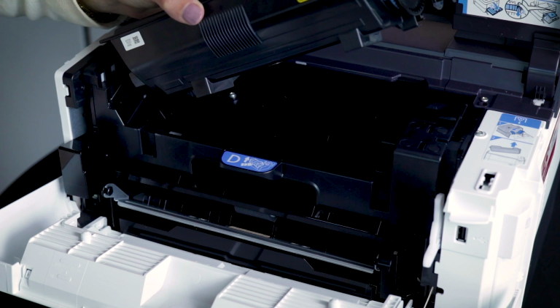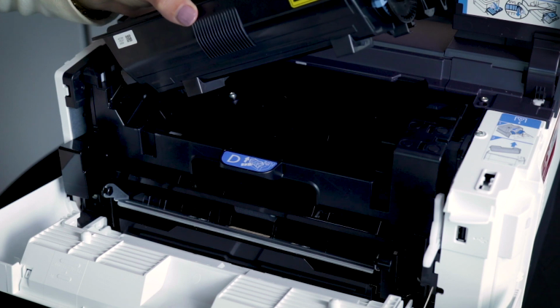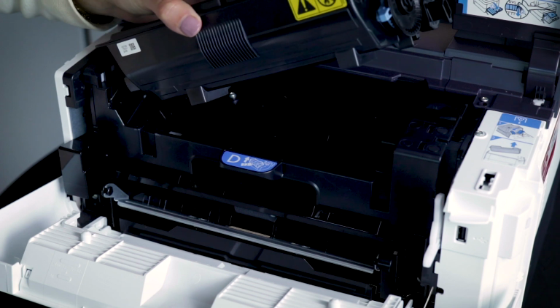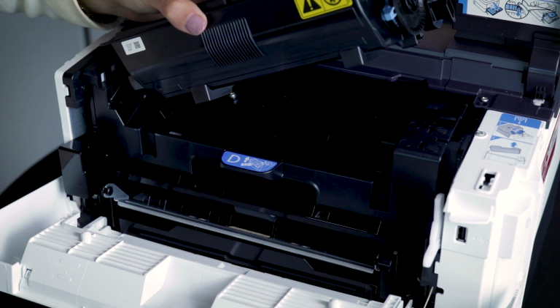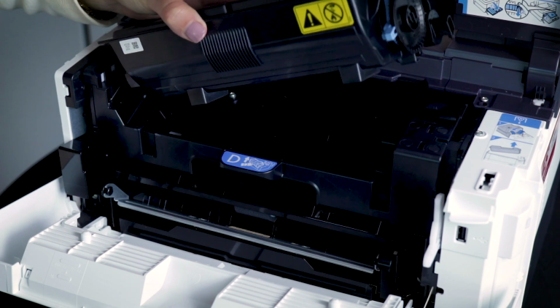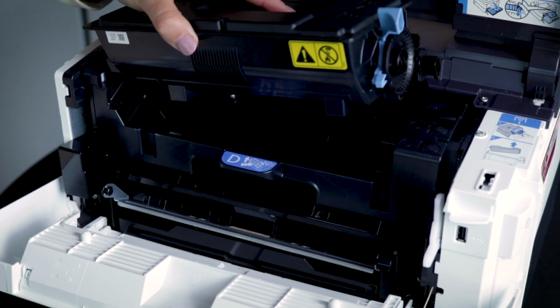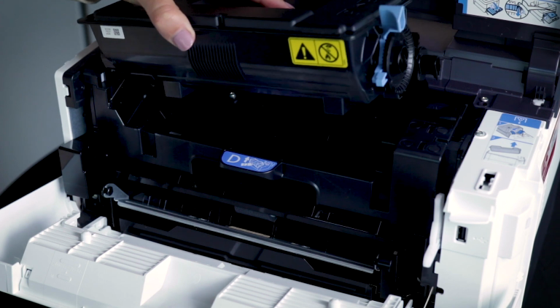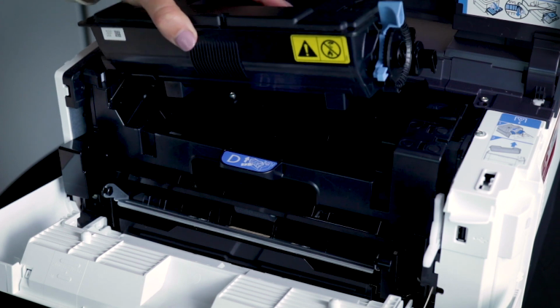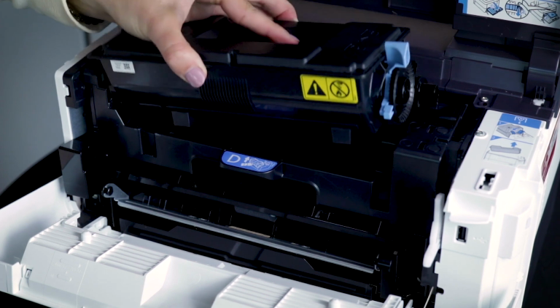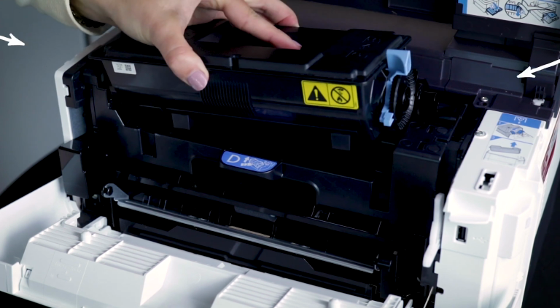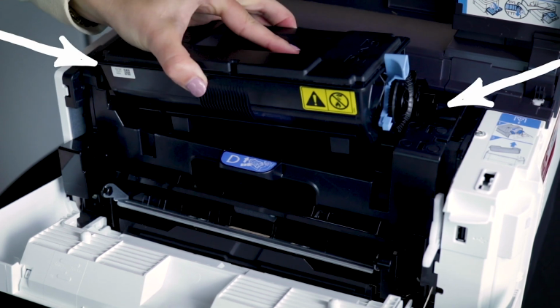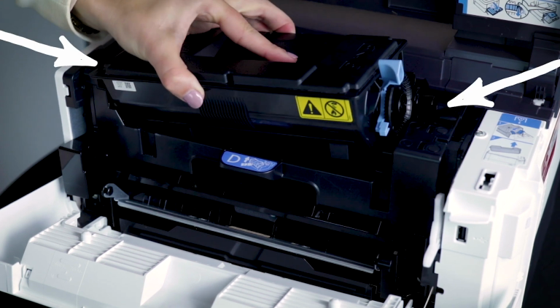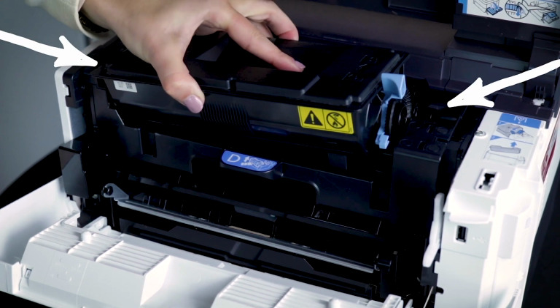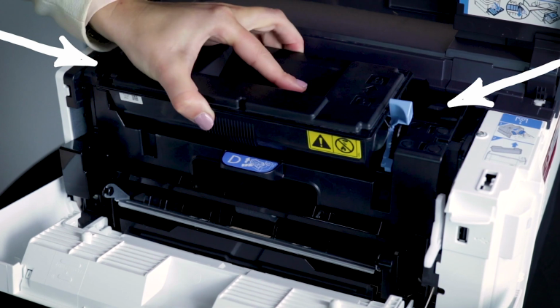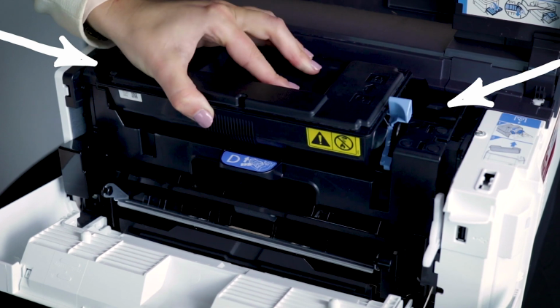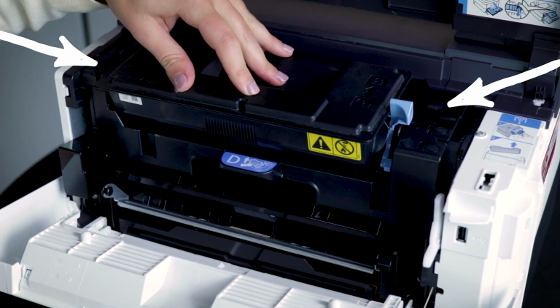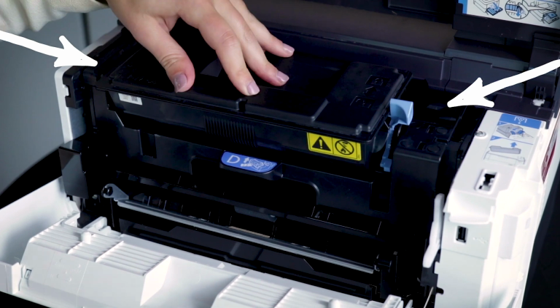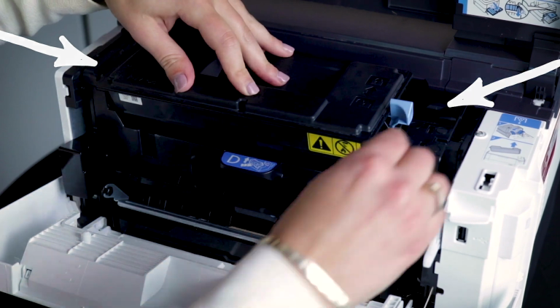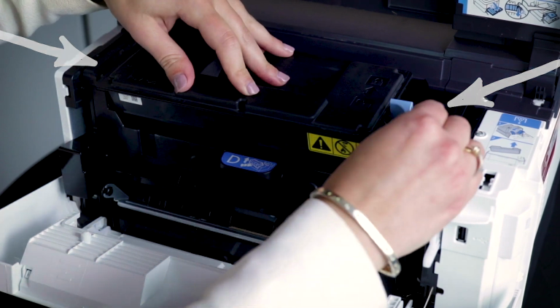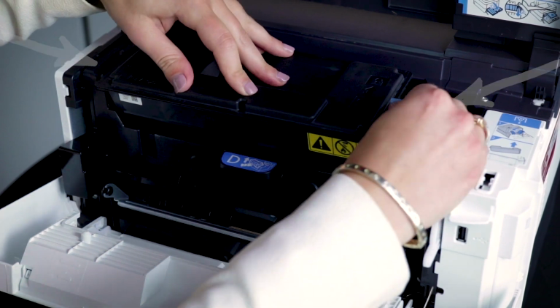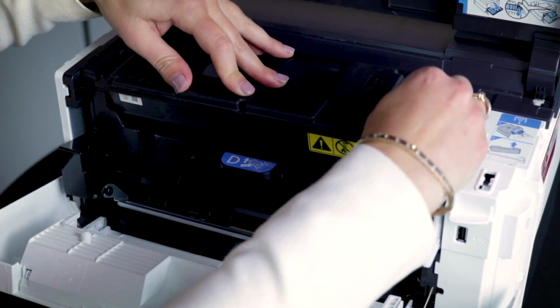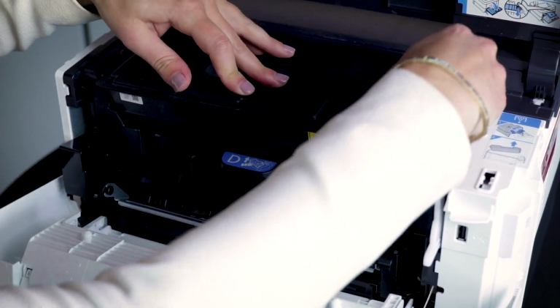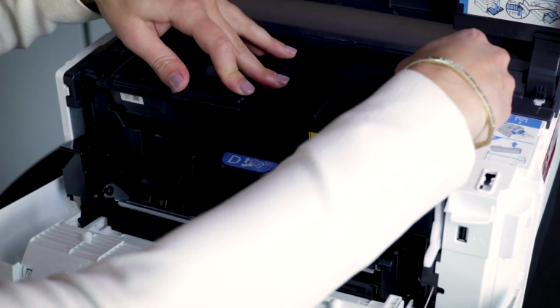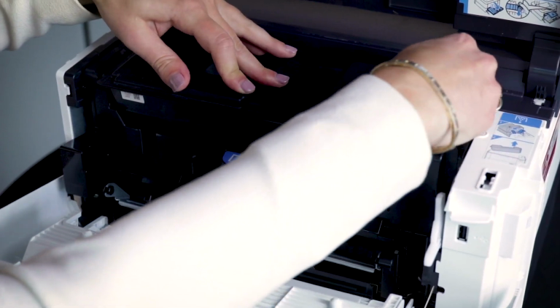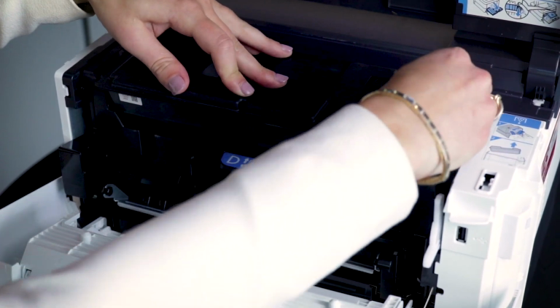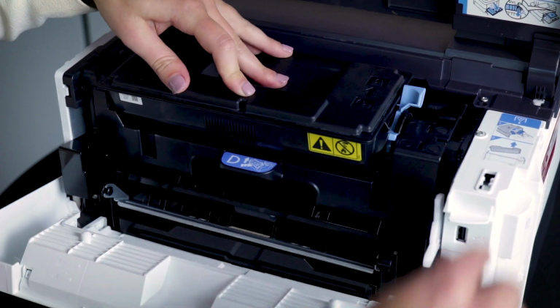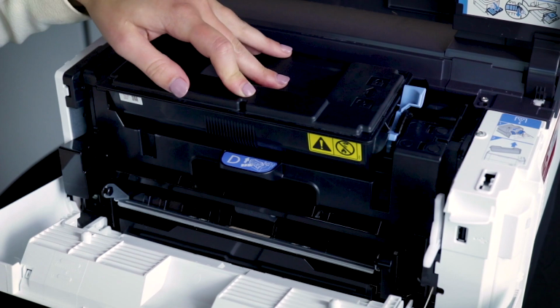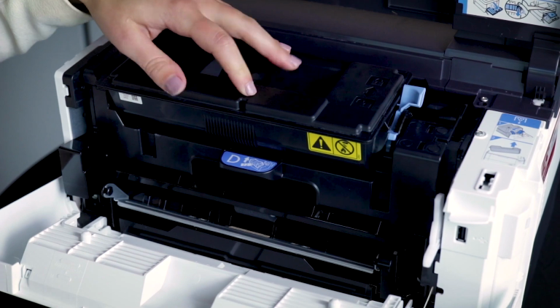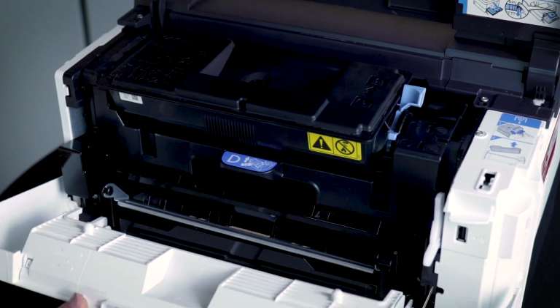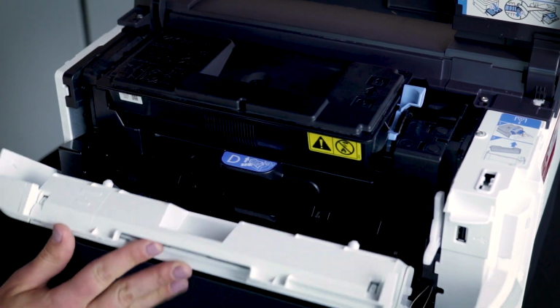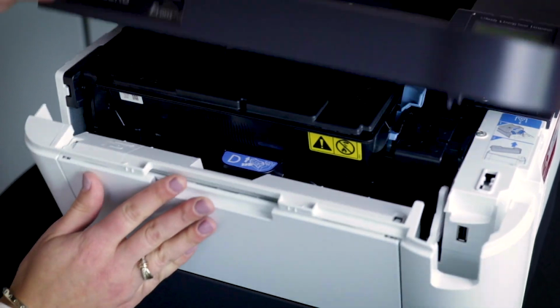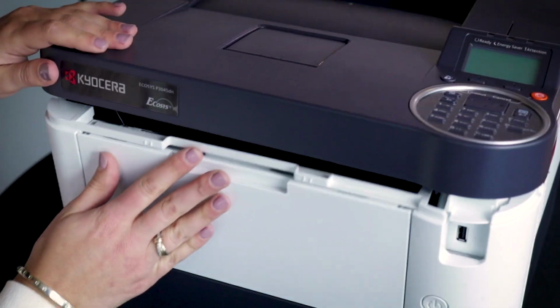To insert the toner cartridge, lay the cartridge flat and insert it into the grooves on each side. And push the blue lever down to secure that the cartridge is in the machine. Don't forget to close both doors.